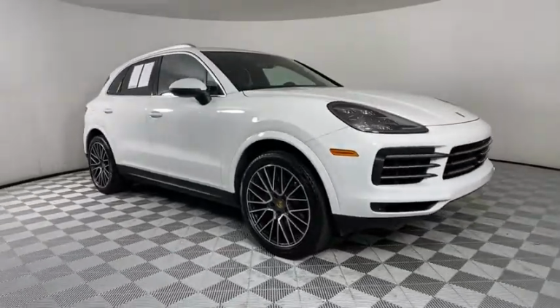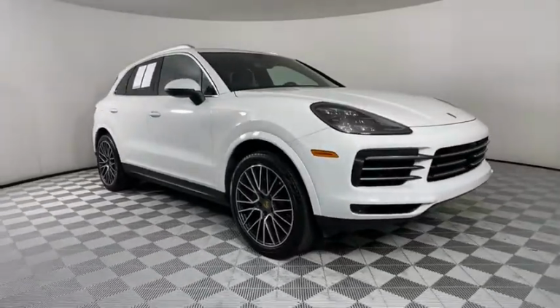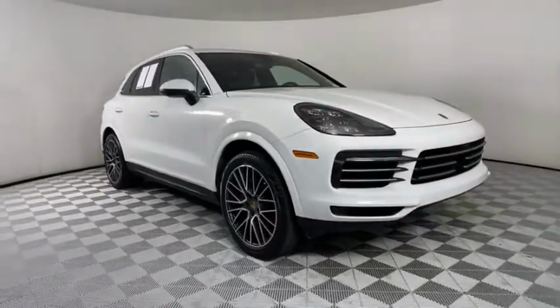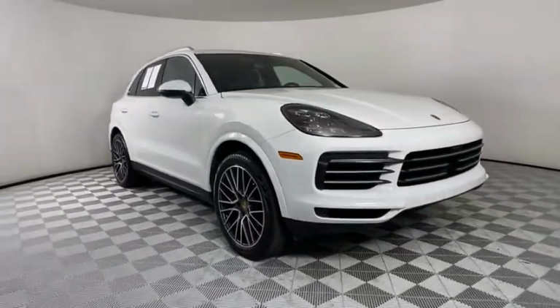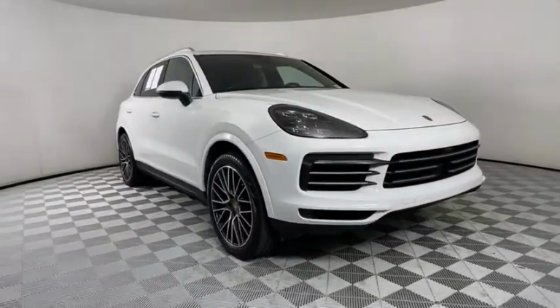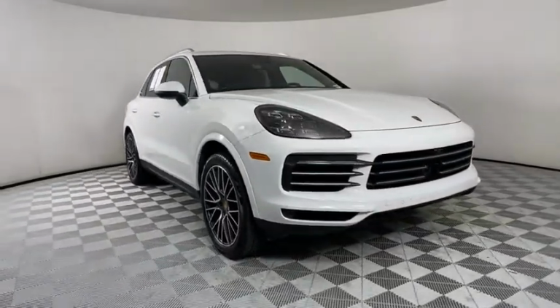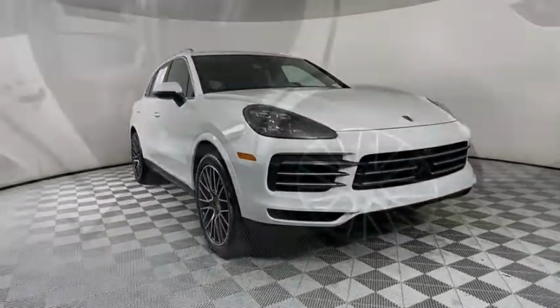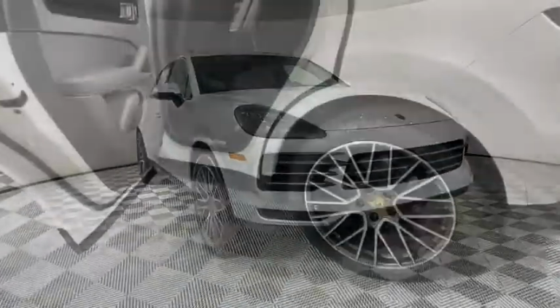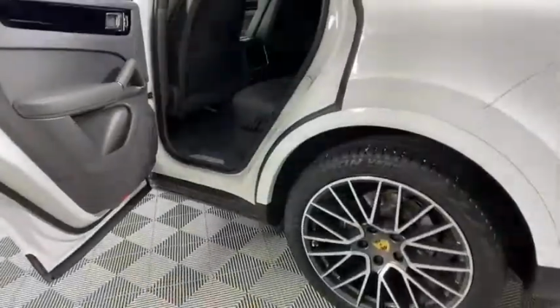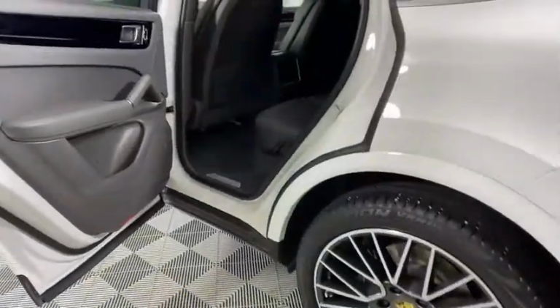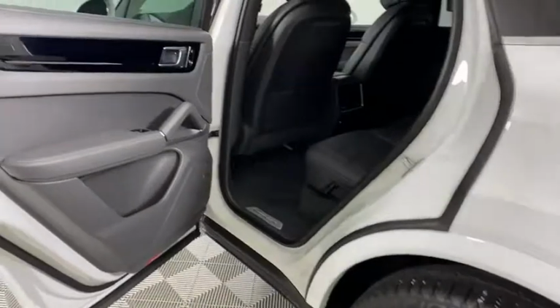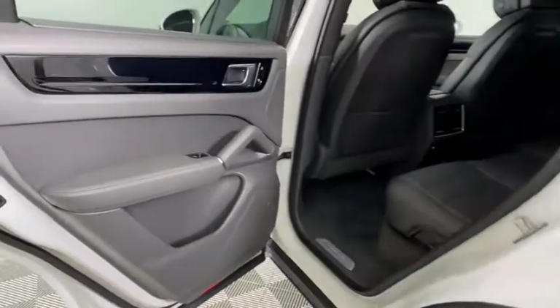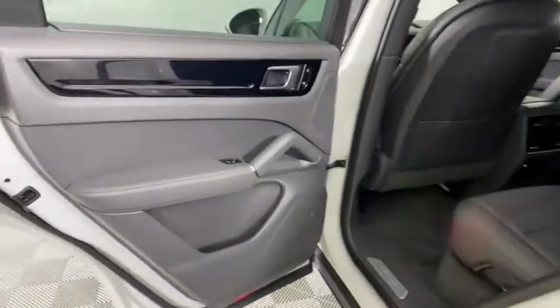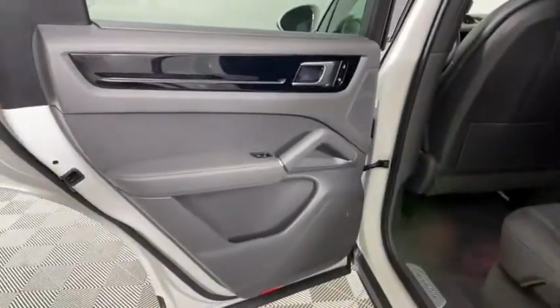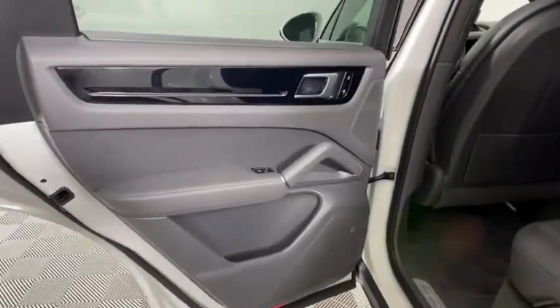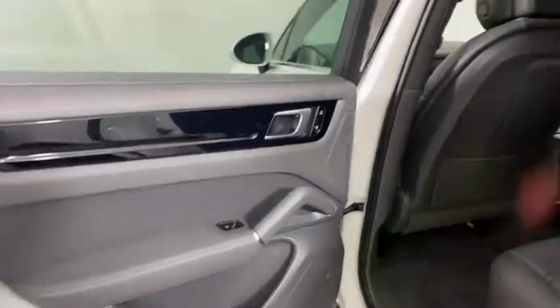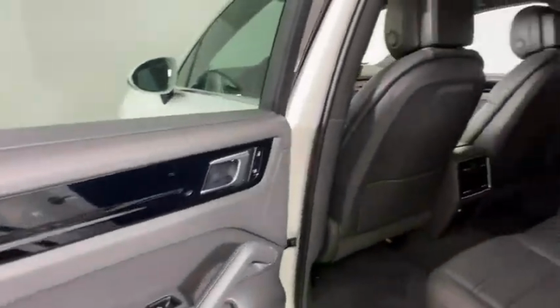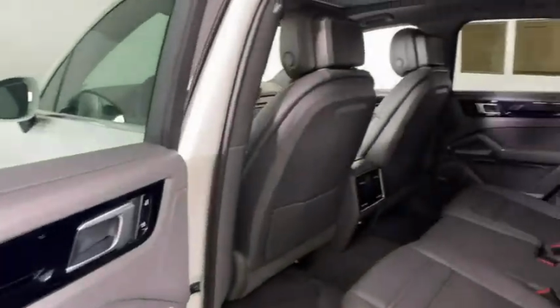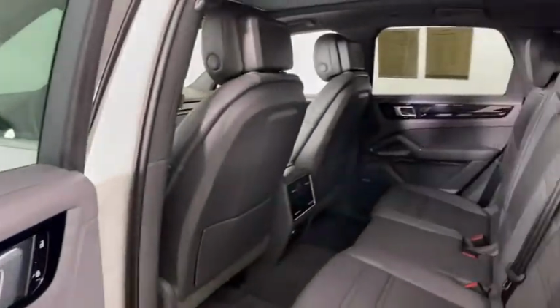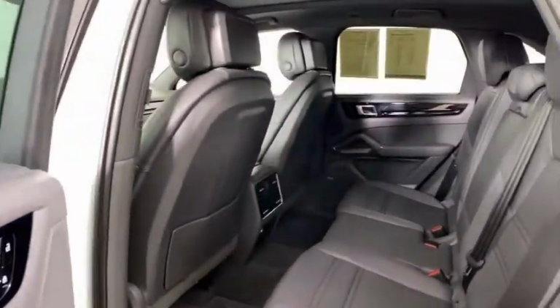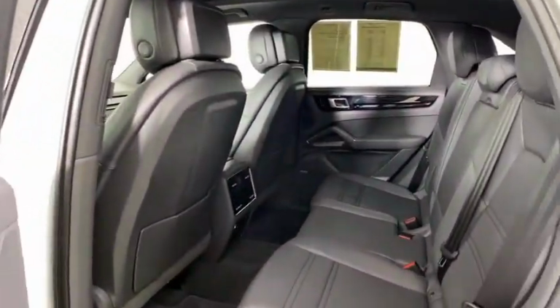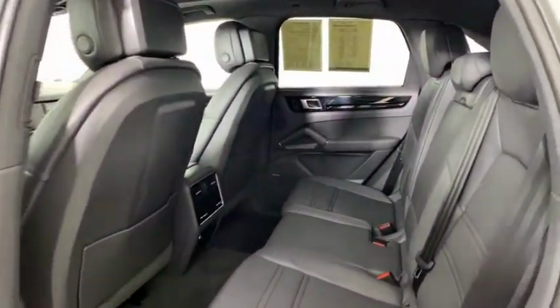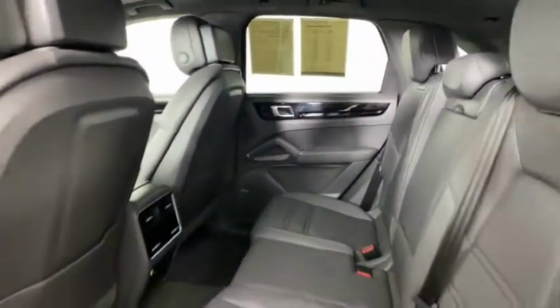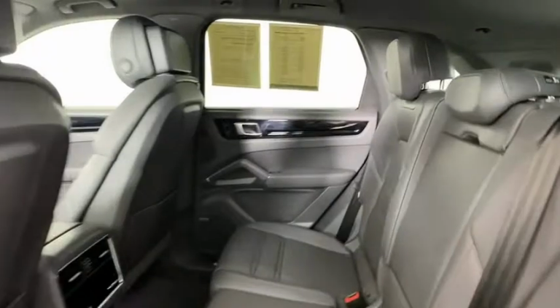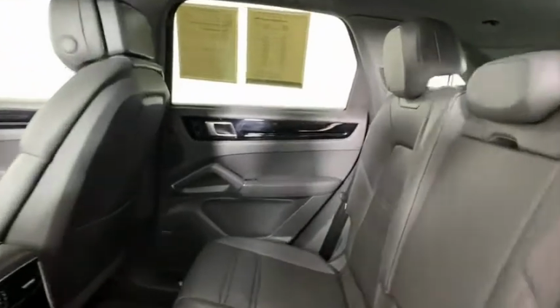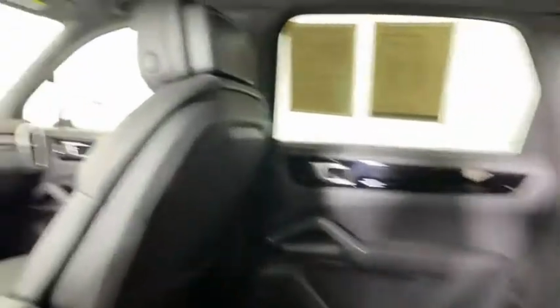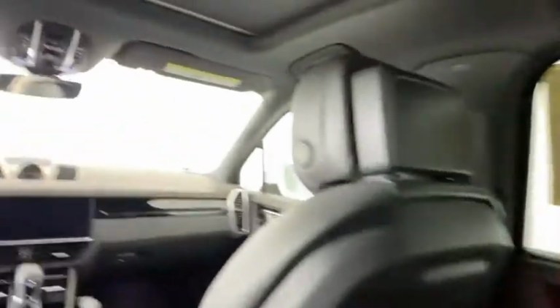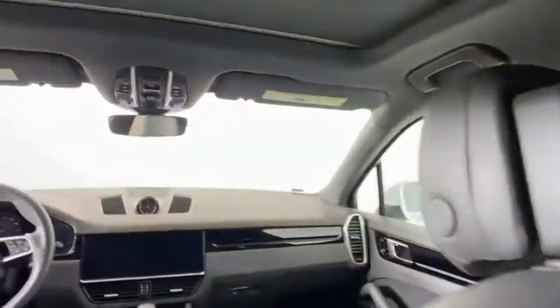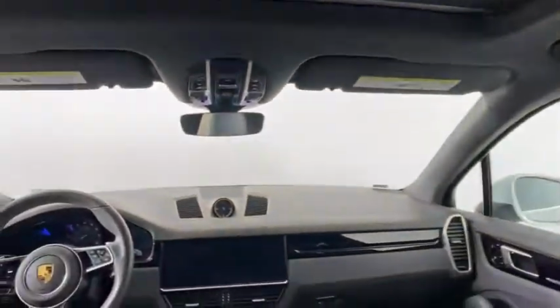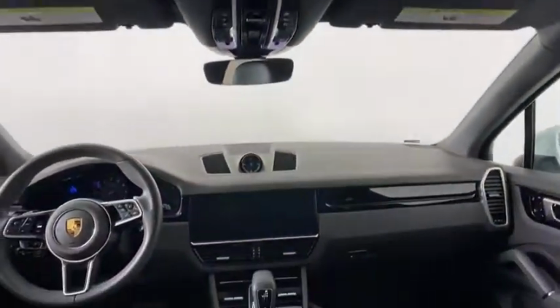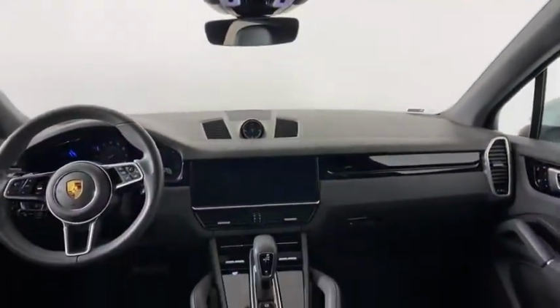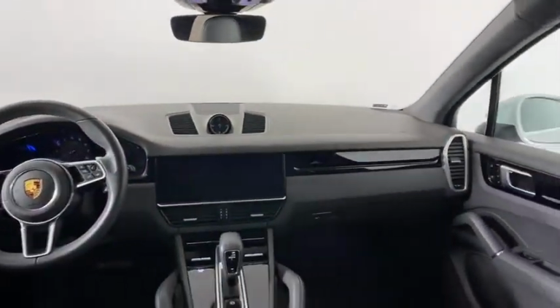Keyless entry, steering wheel audio controls, power passenger seat, leather-wrapped steering wheel, Bluetooth, adjustable steering wheel, power steering, aluminum wheels, keyless start, hard disk drive media storage.